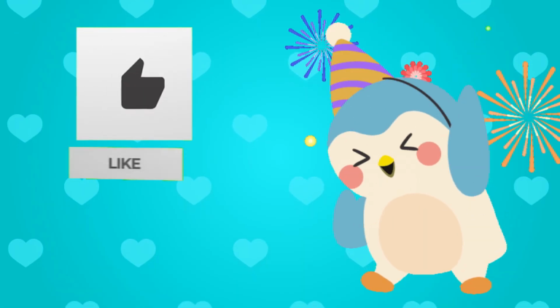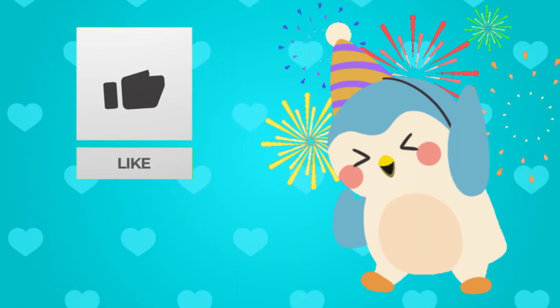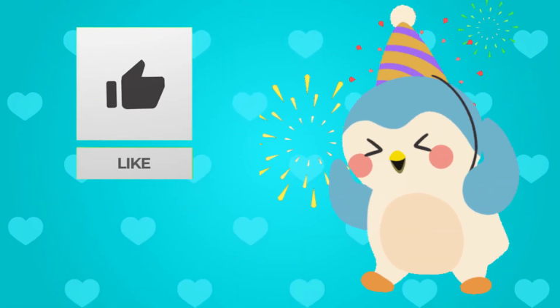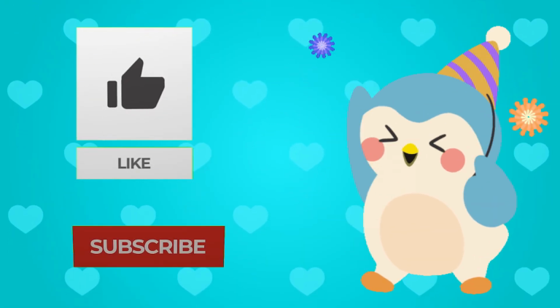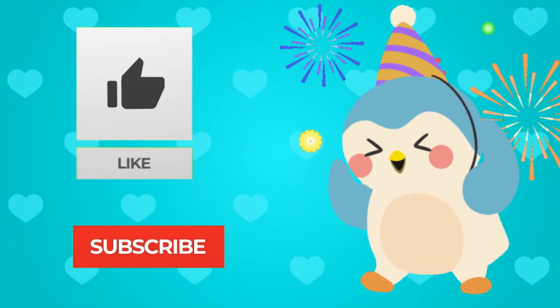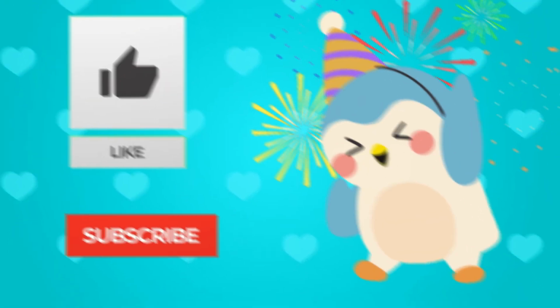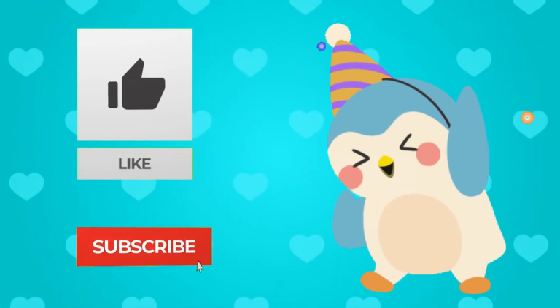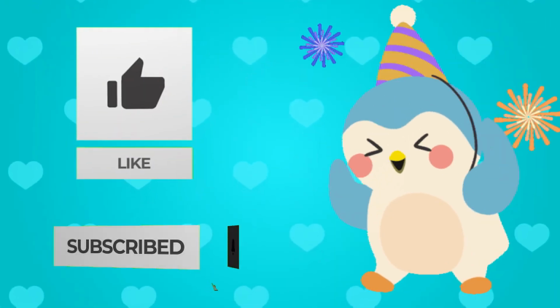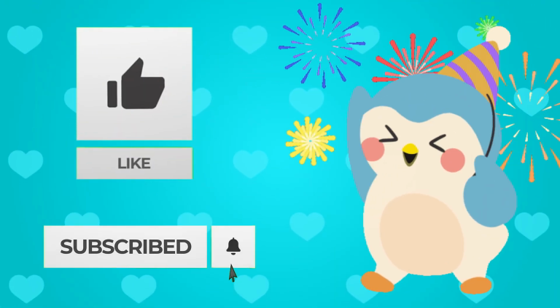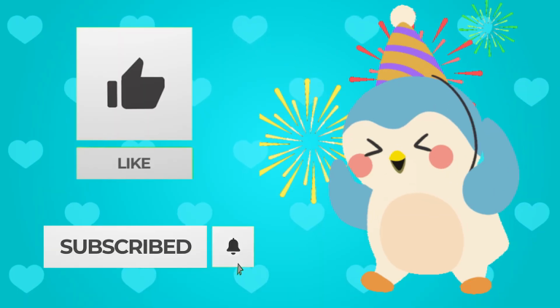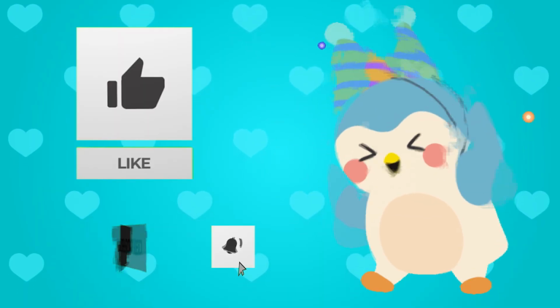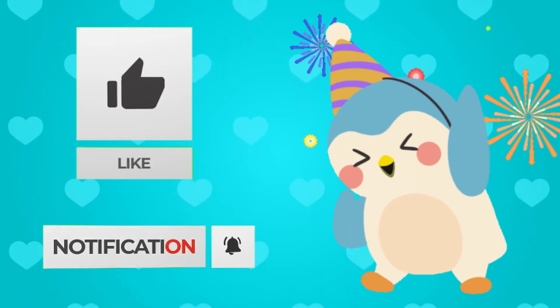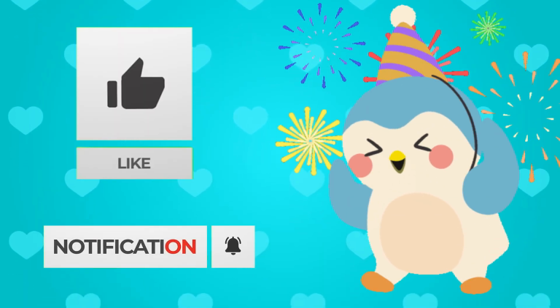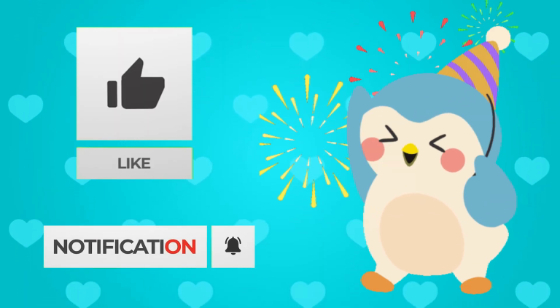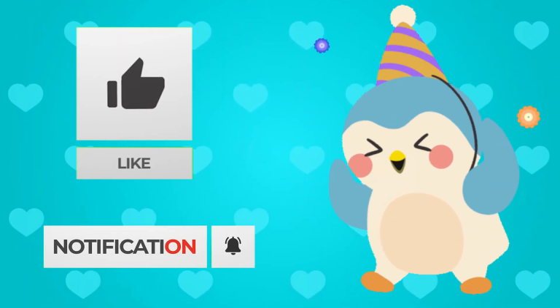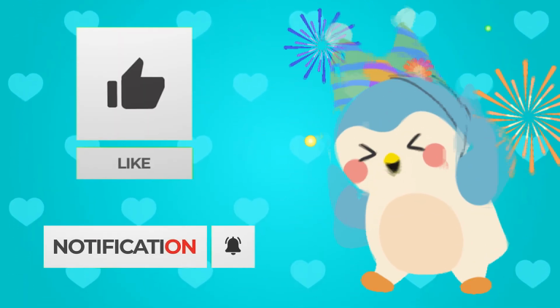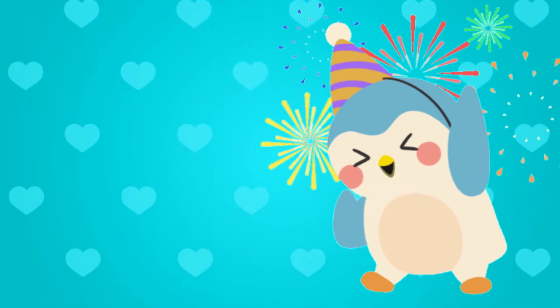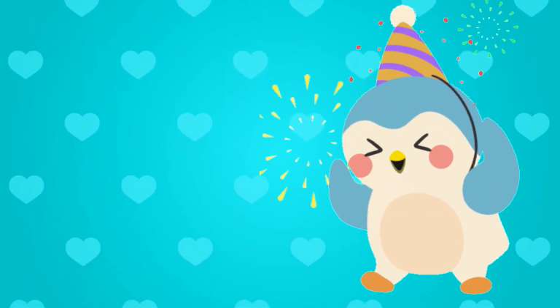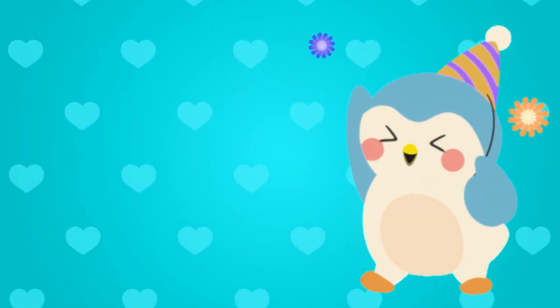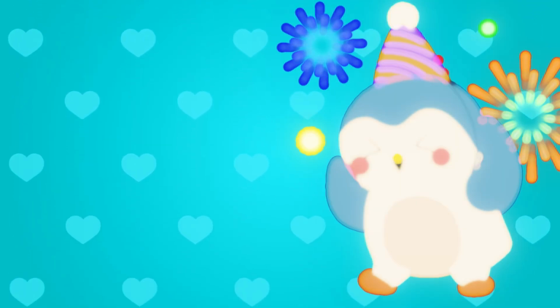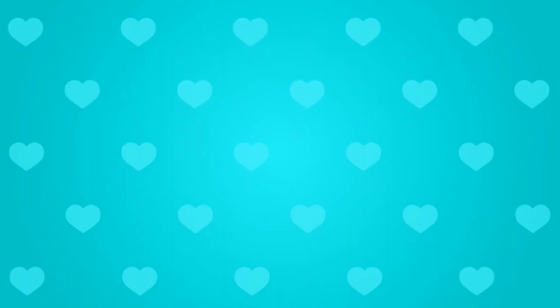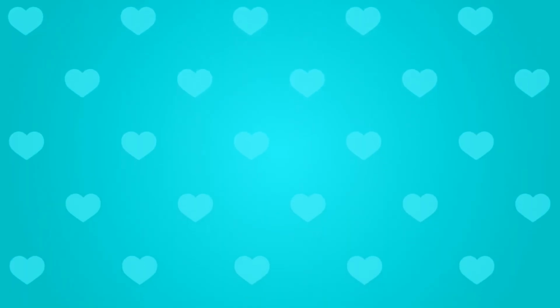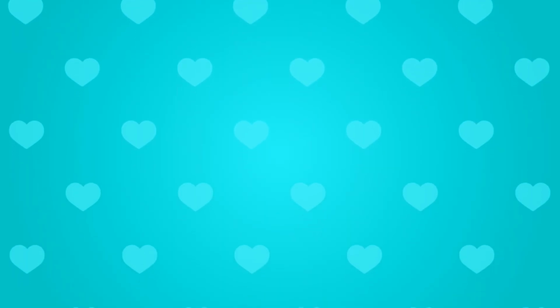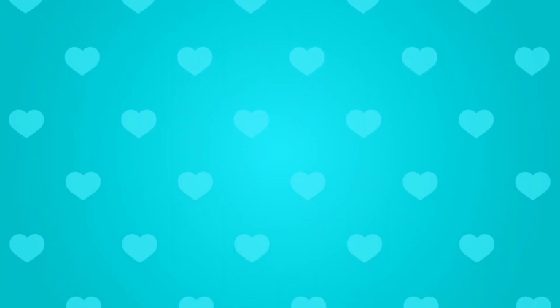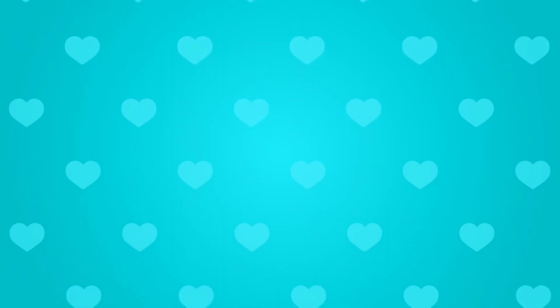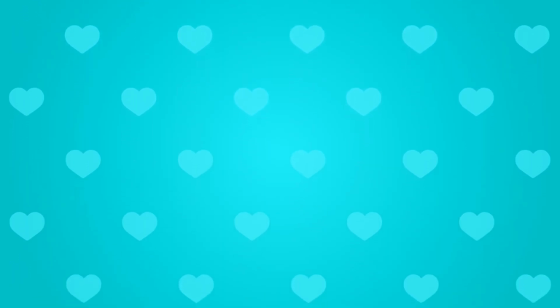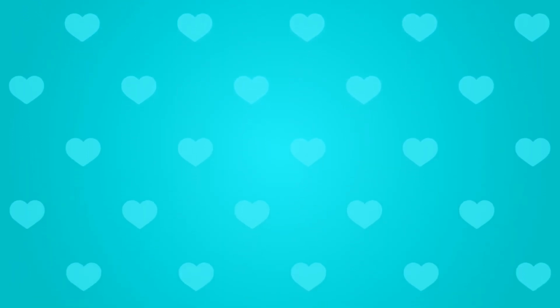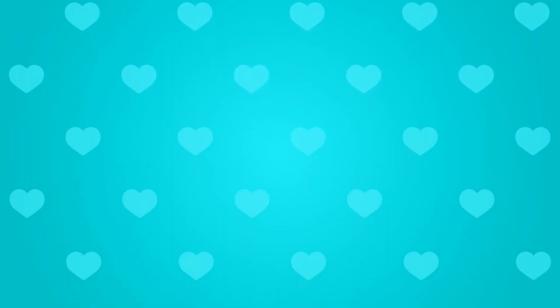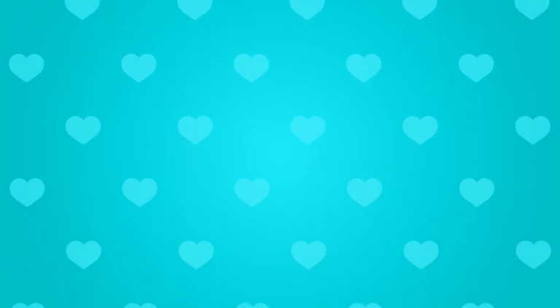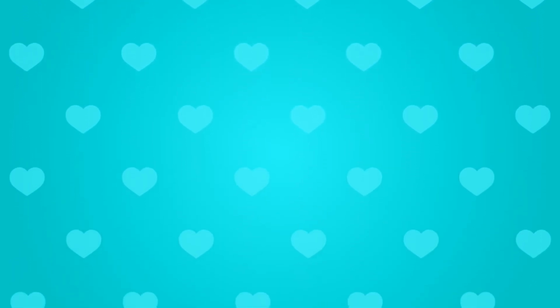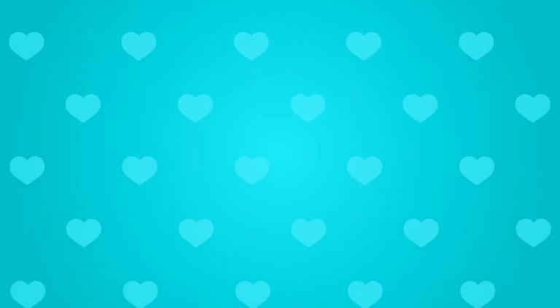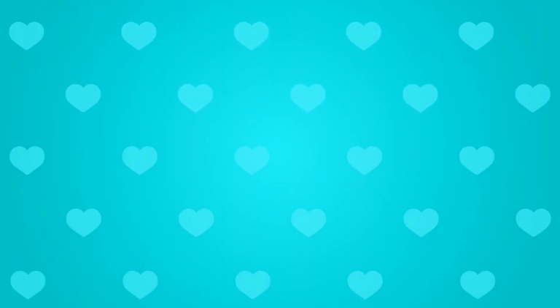Congratulations, you have finished today's quiz. Don't forget to like, share, subscribe, and comment what quiz you want to see next. Comment your score and see if you can beat everyone else.